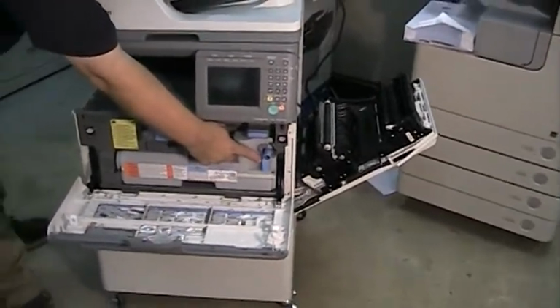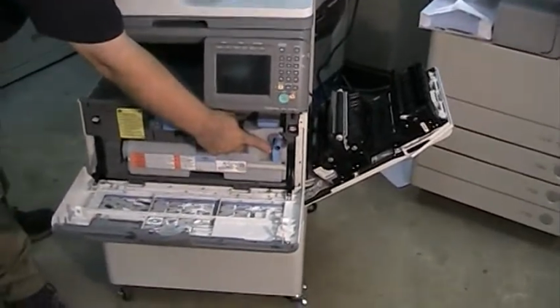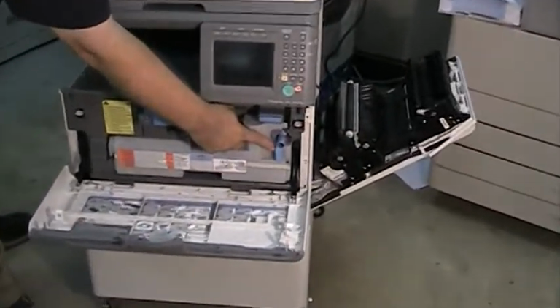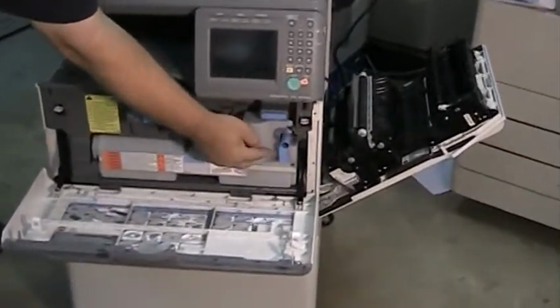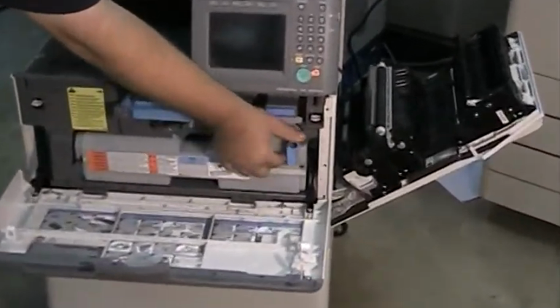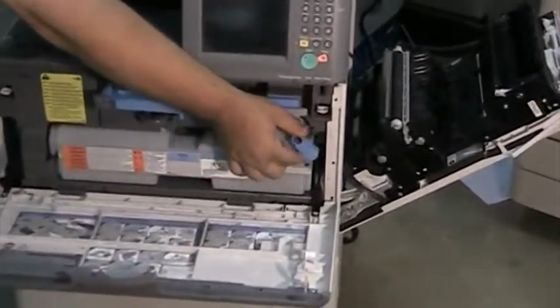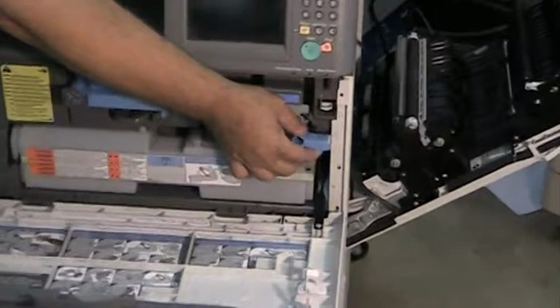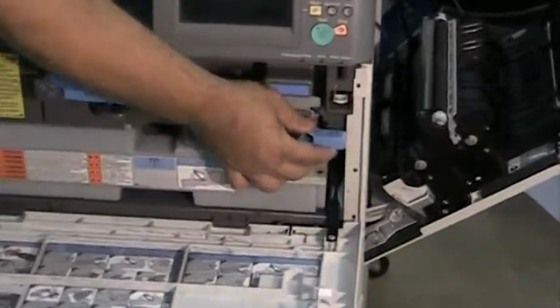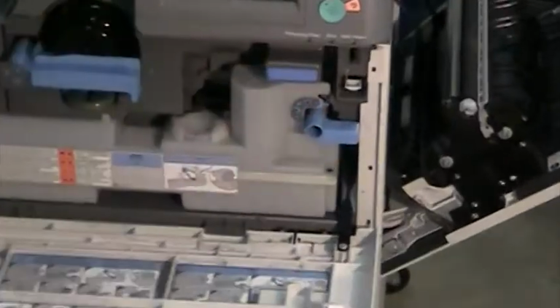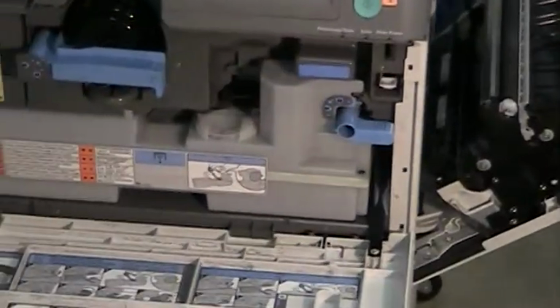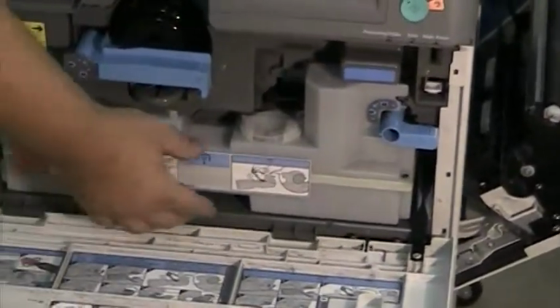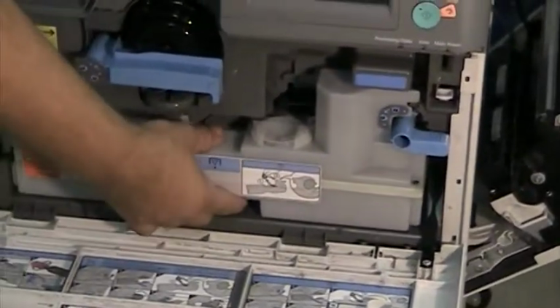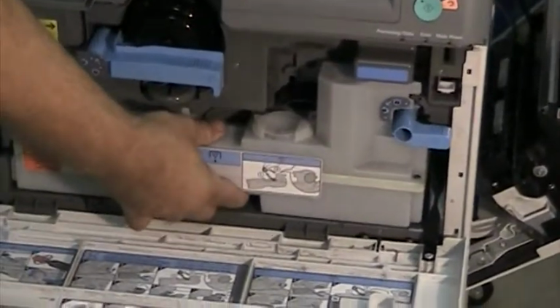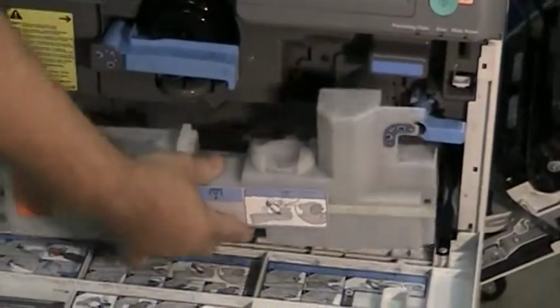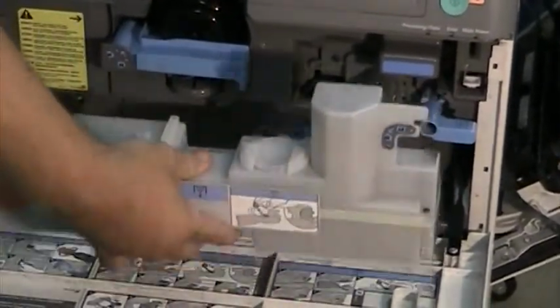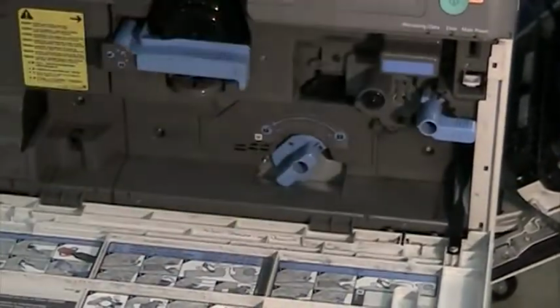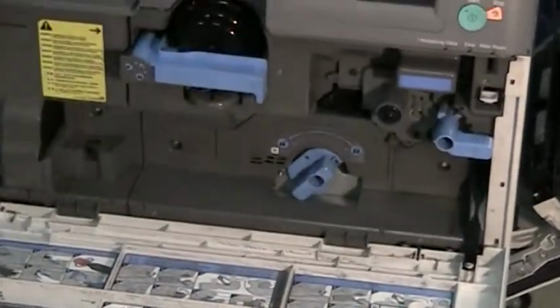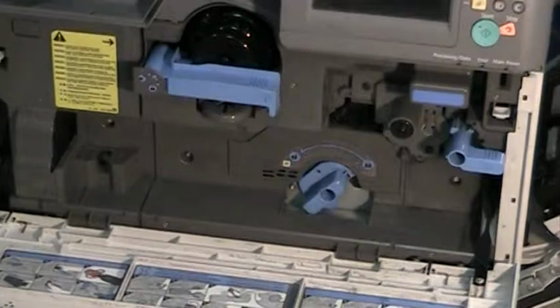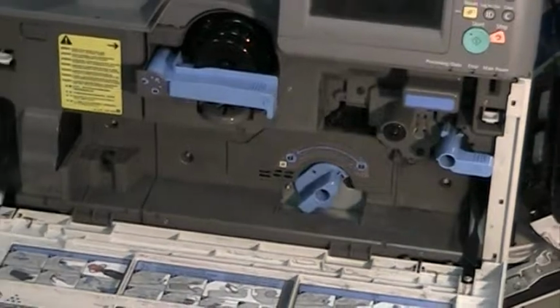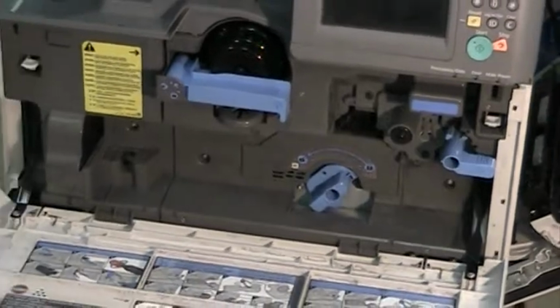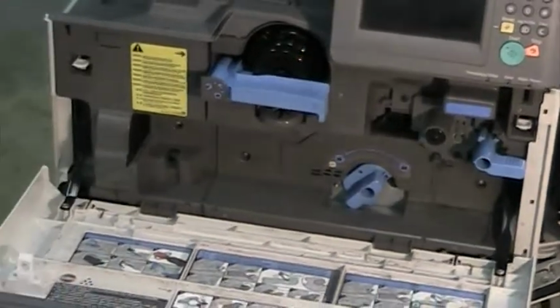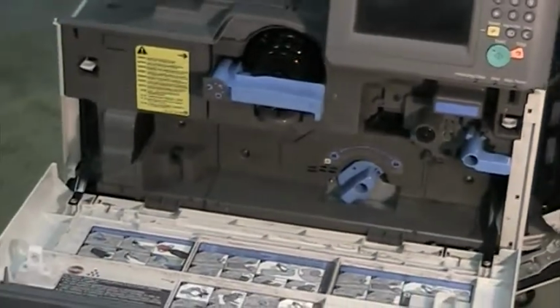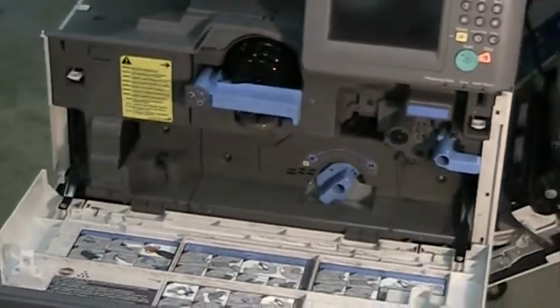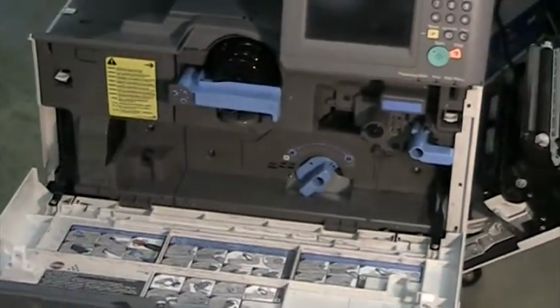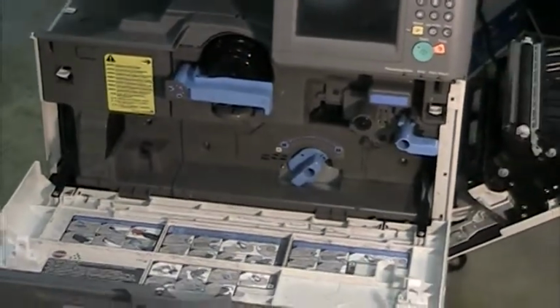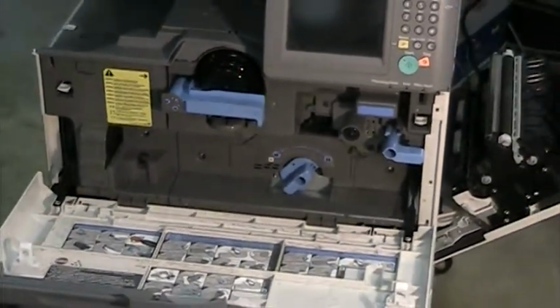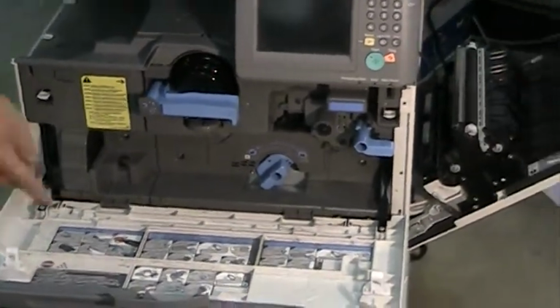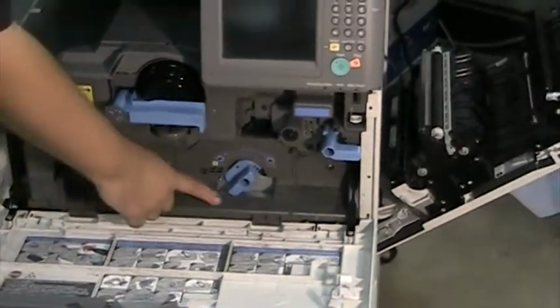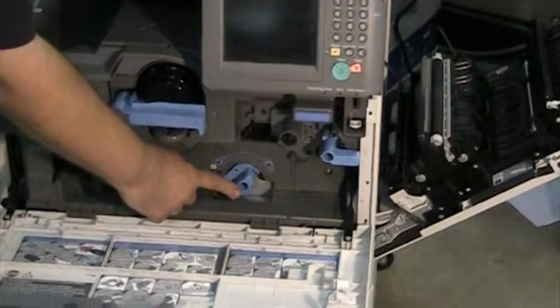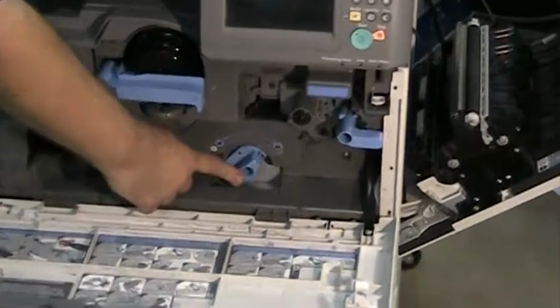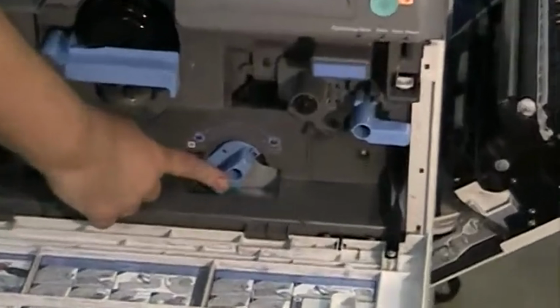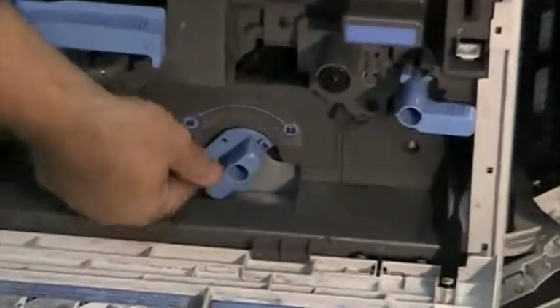First thing you want to do is get the waste toner box out of the way — it's a little blue handle. Just turn that handle and pull the box out just like that. Keep it upright because it may have a little toner that could spill. Just set it somewhere out of the way.